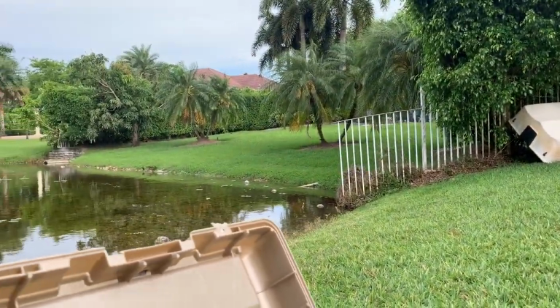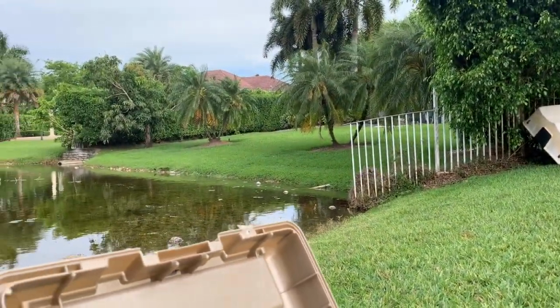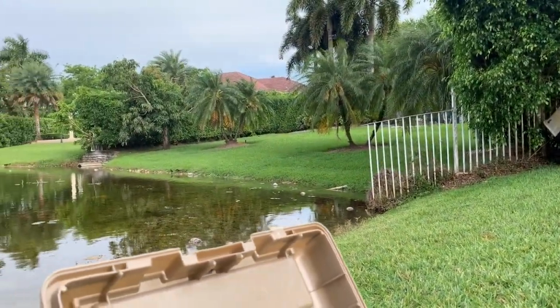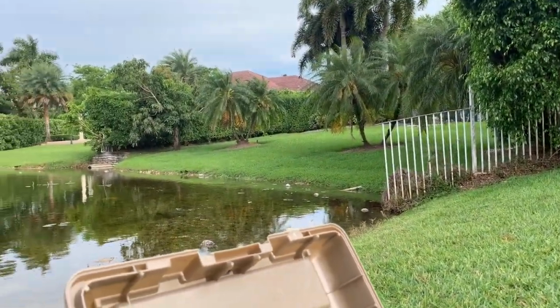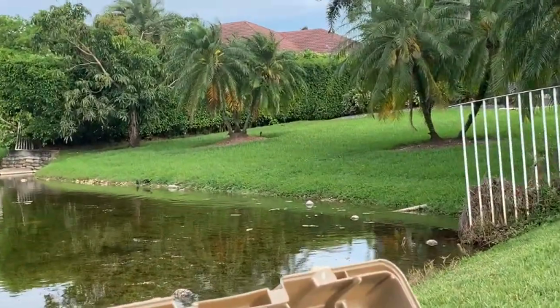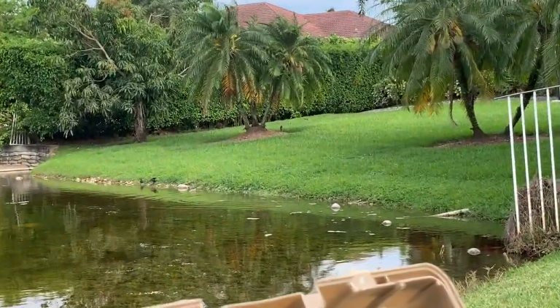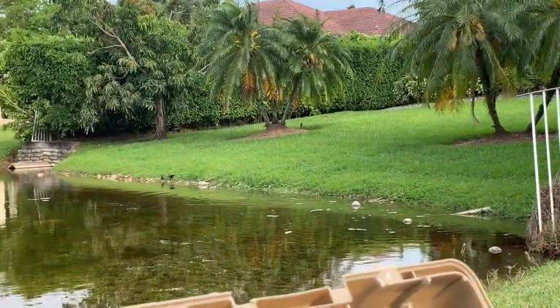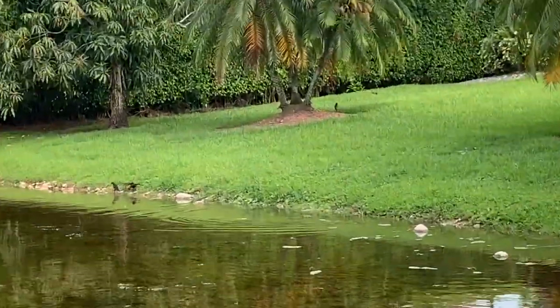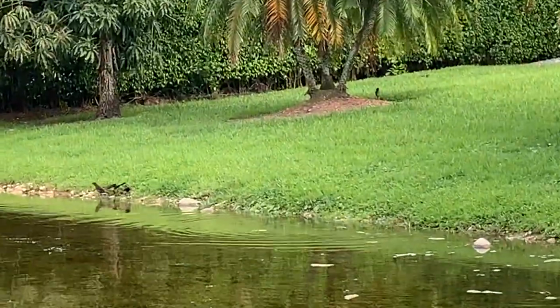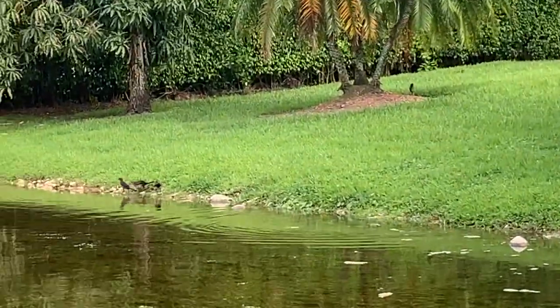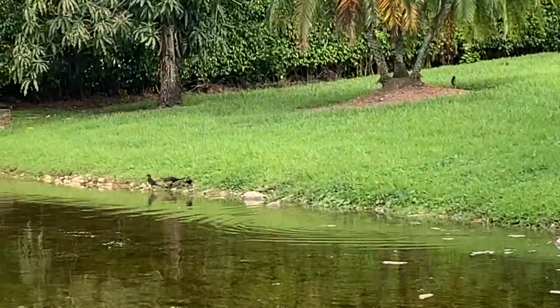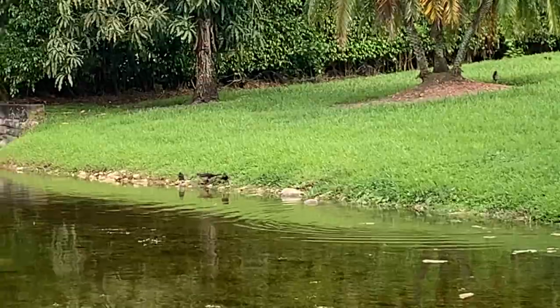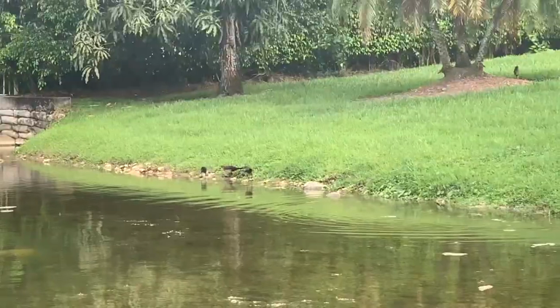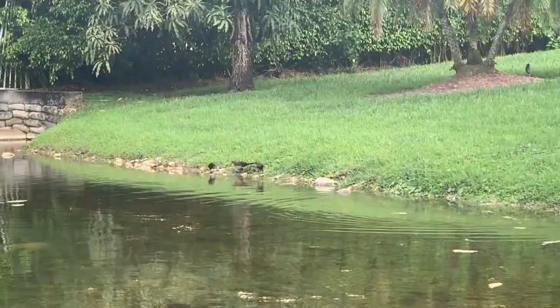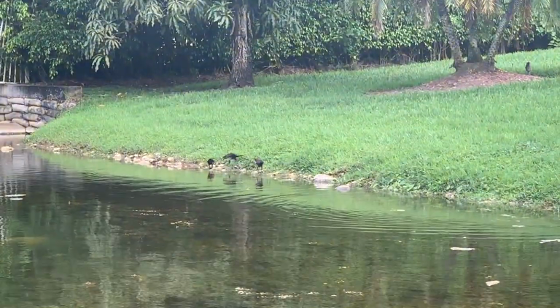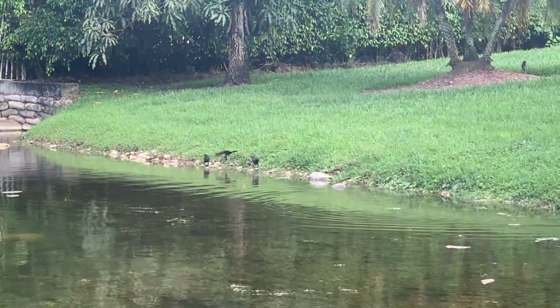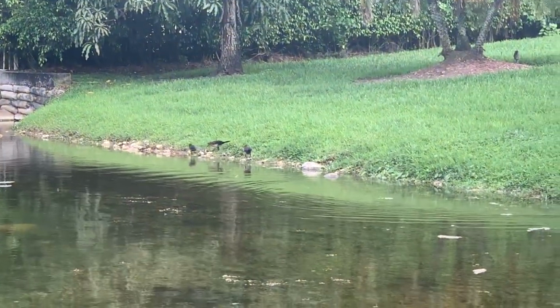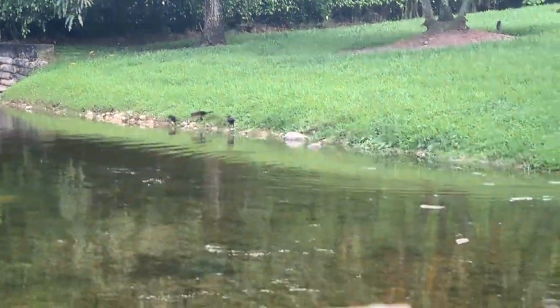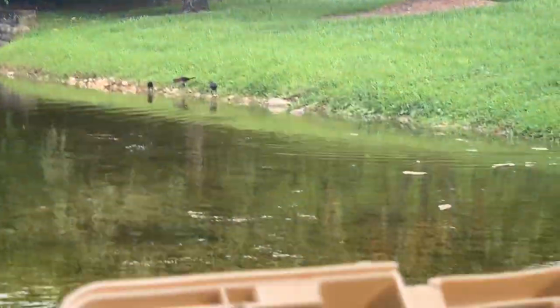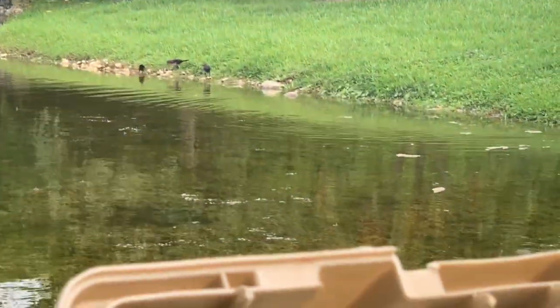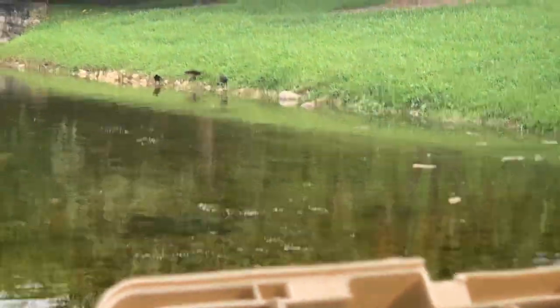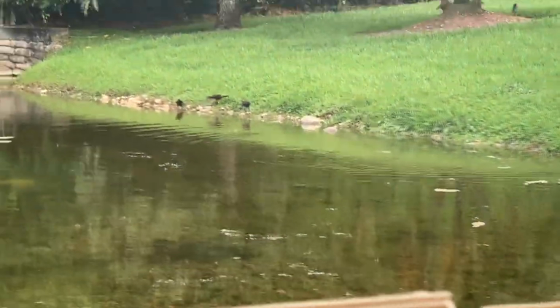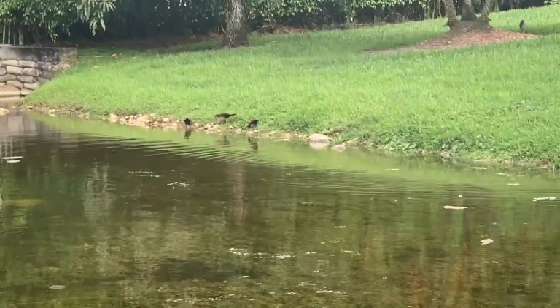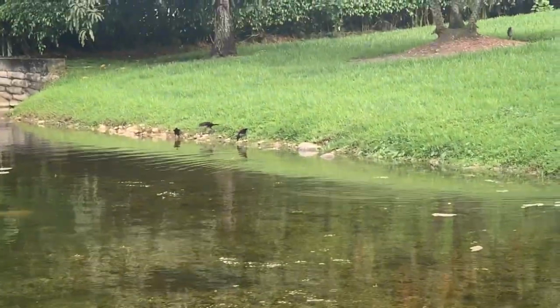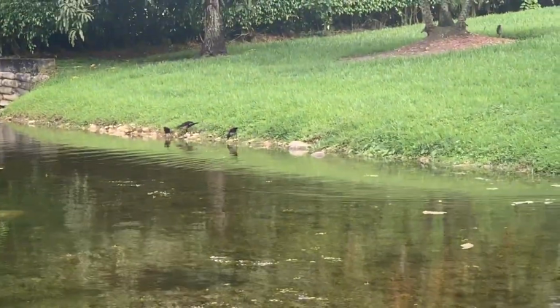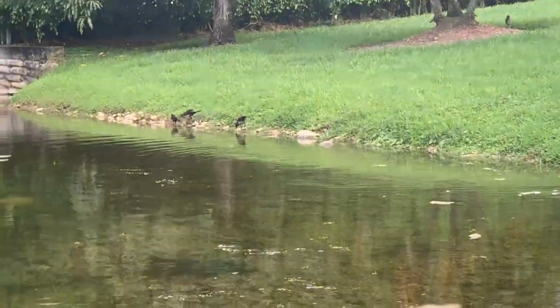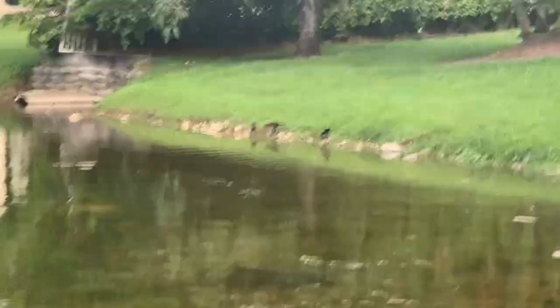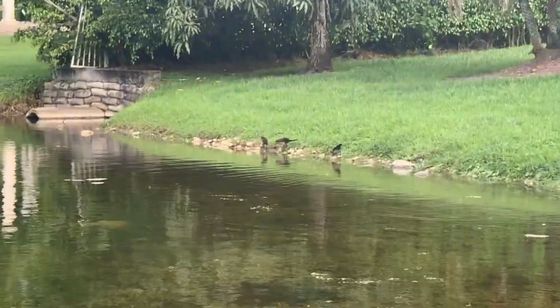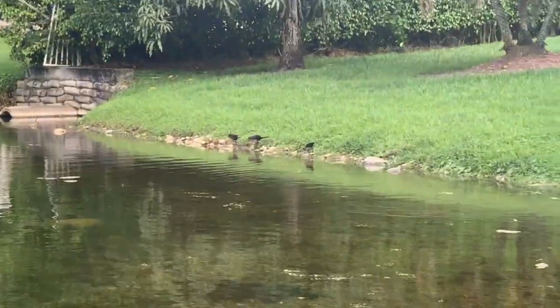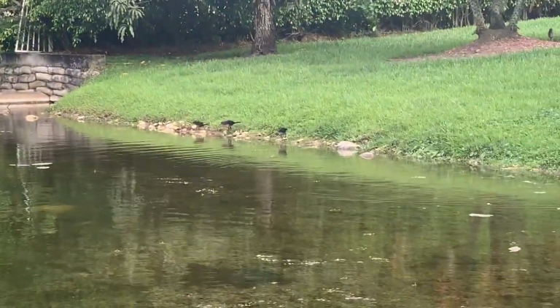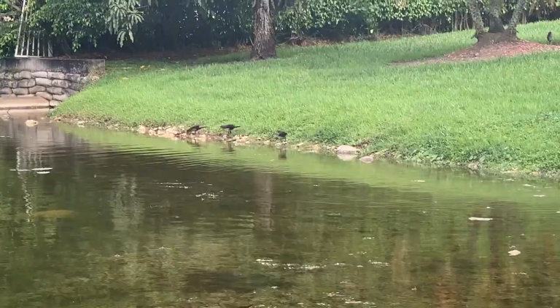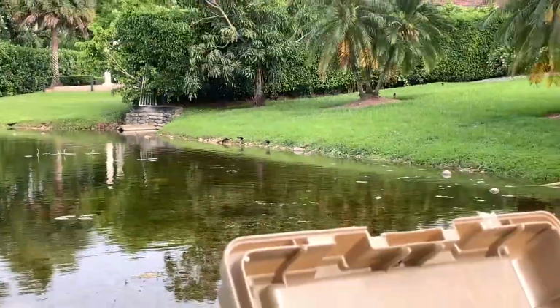Look at that — a bass just jumped on a baitfish! That's when the flukes or swimbaits come into play to imitate that.